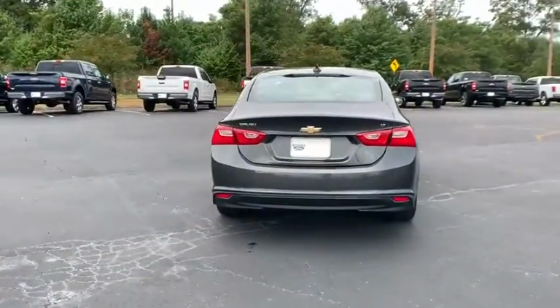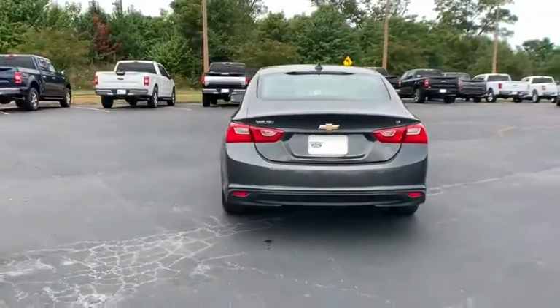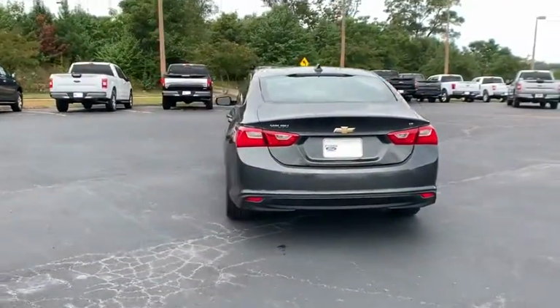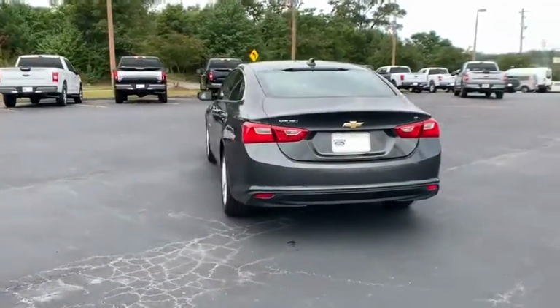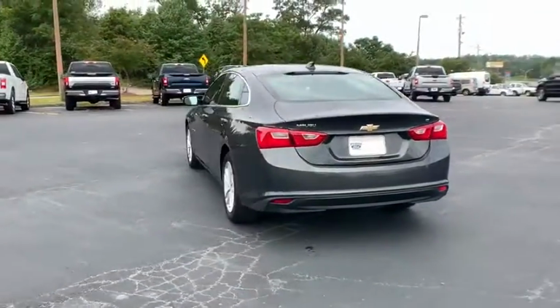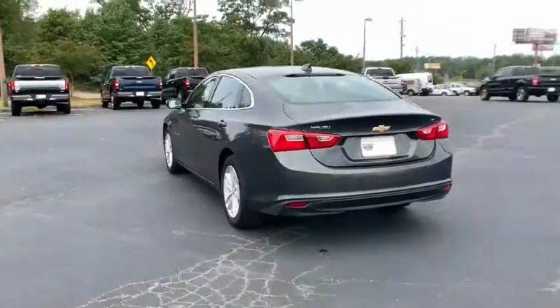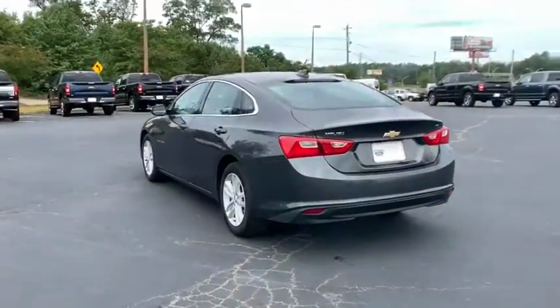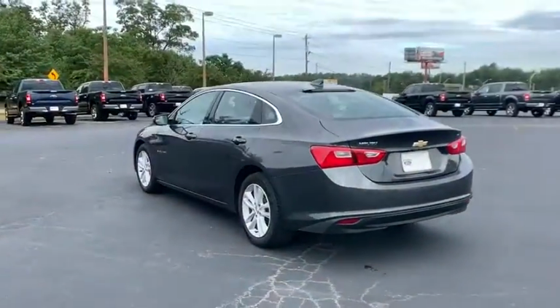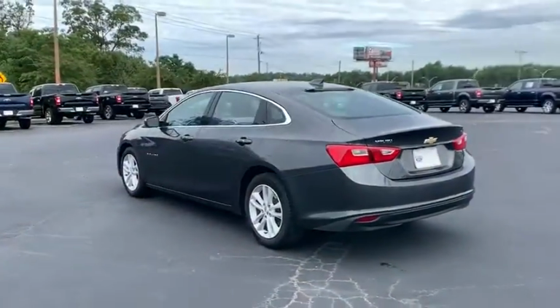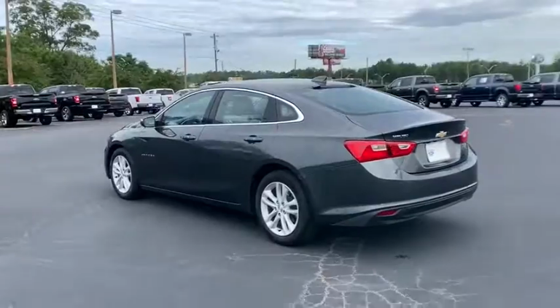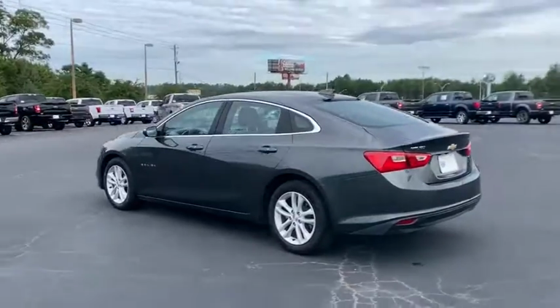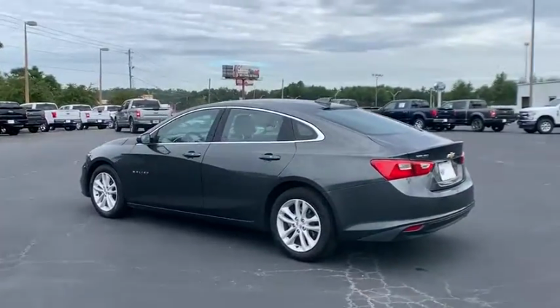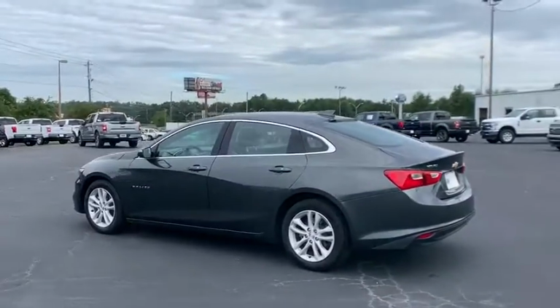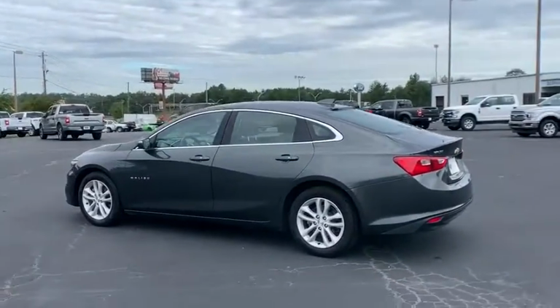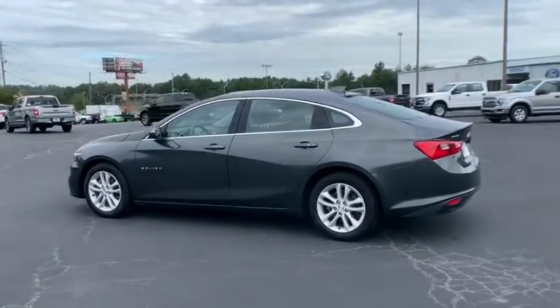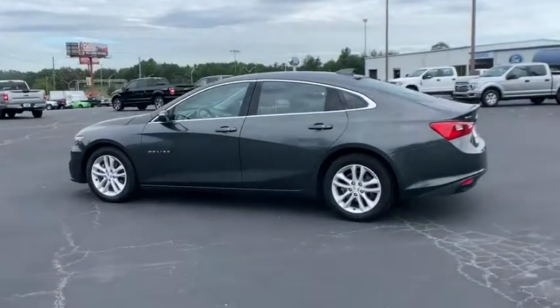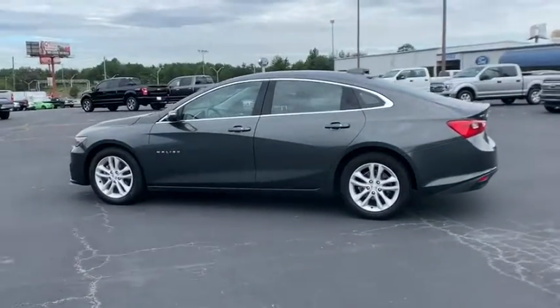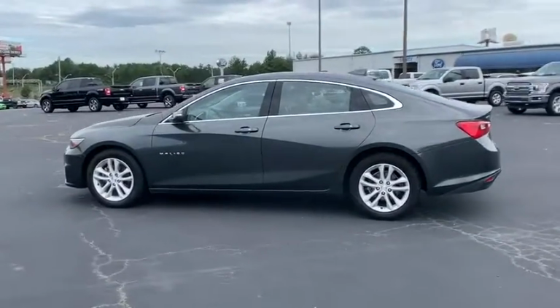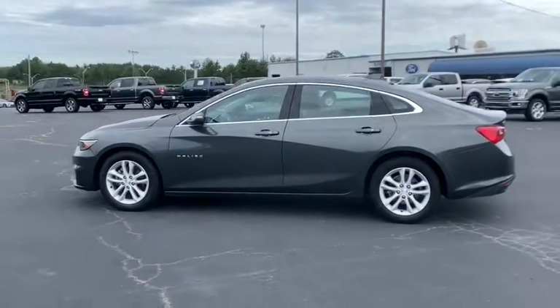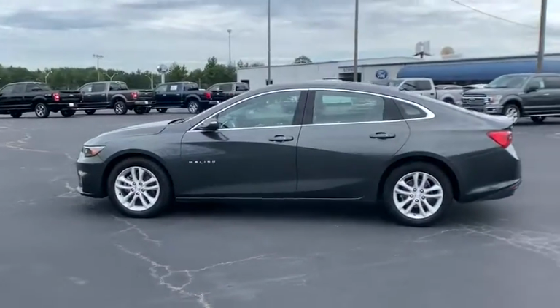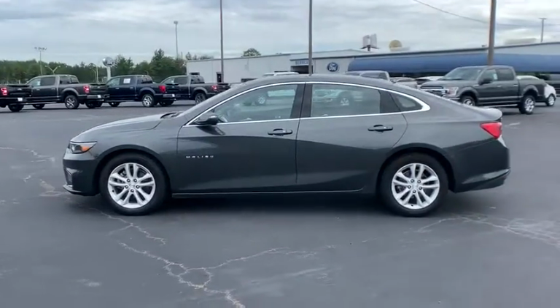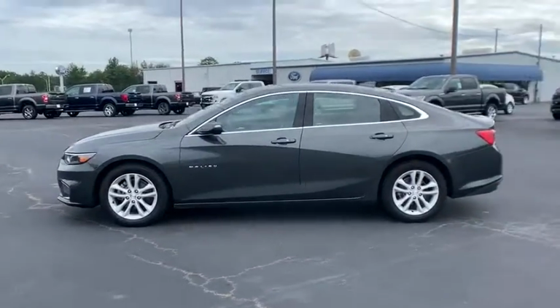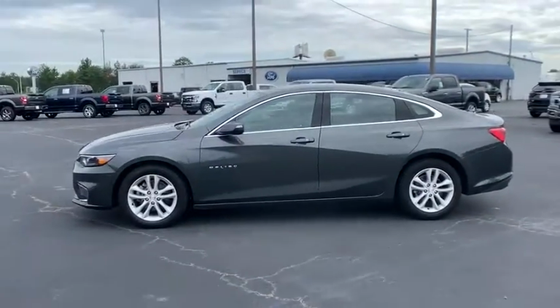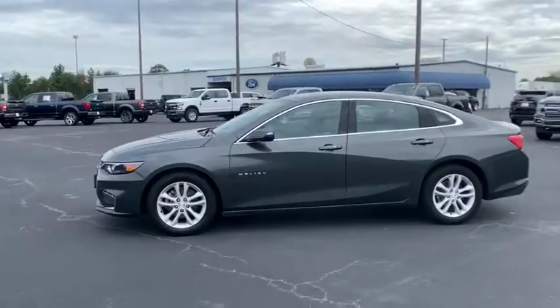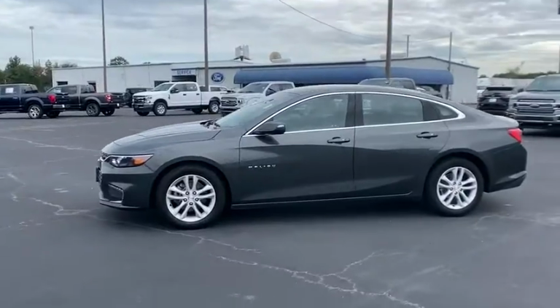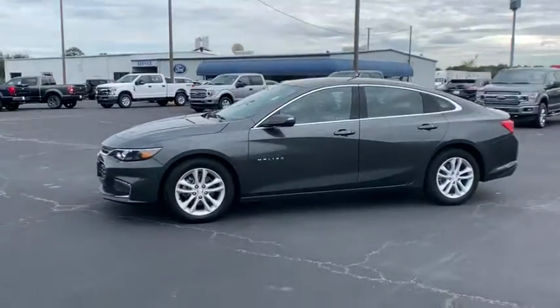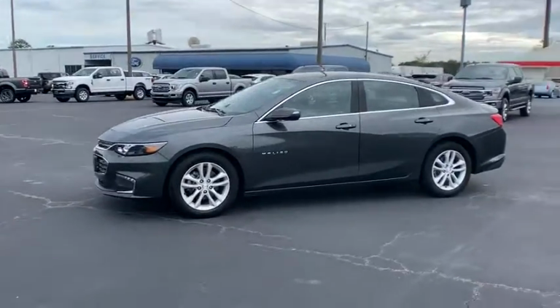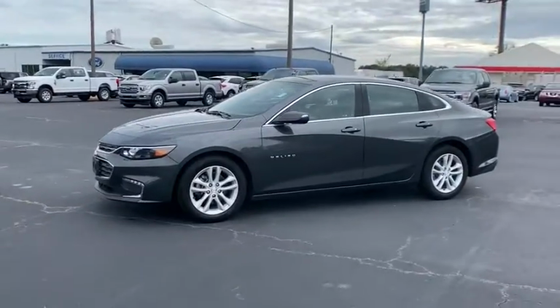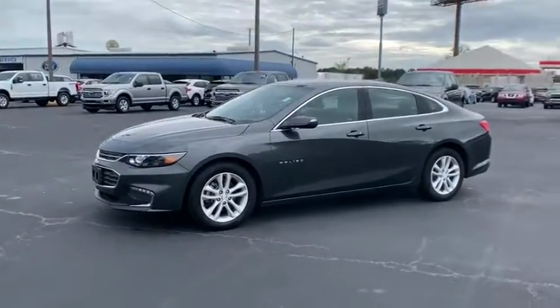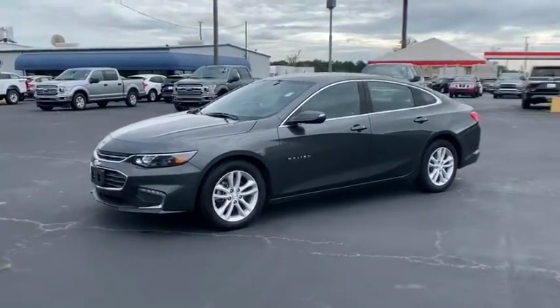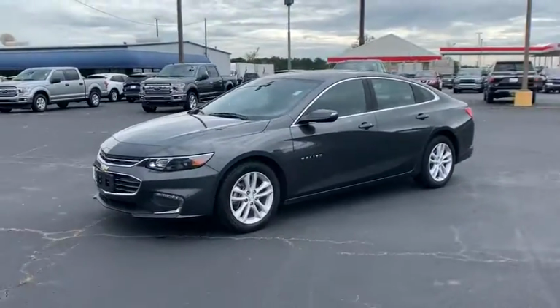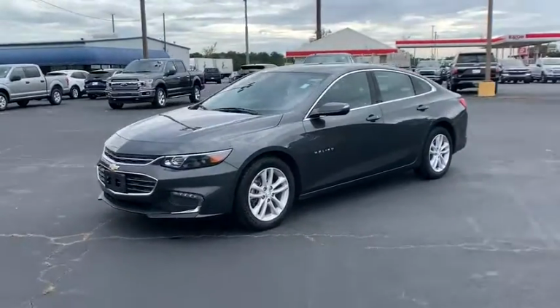Here are some of this vehicle's great options: traction control, dual airbags, alloy wheels, power steering, four-wheel disc brakes, center armrest, trip computer, rear window defroster.